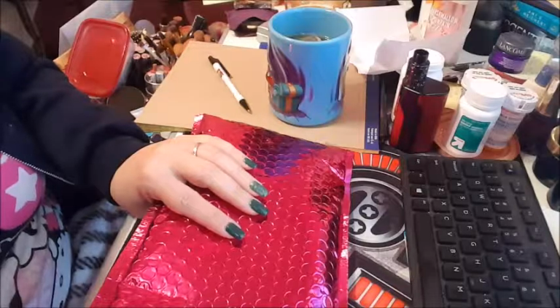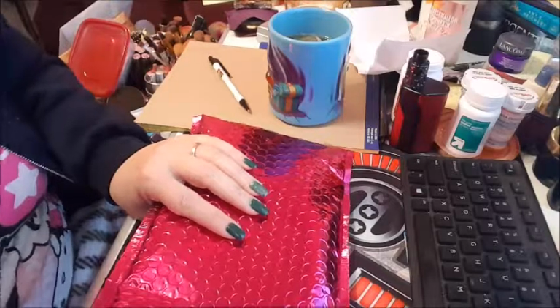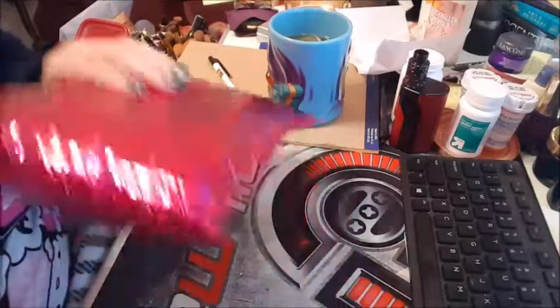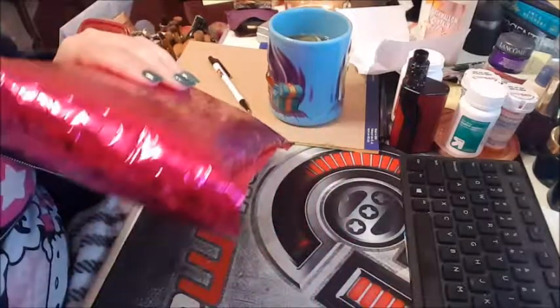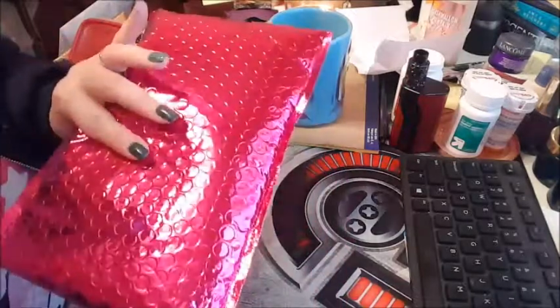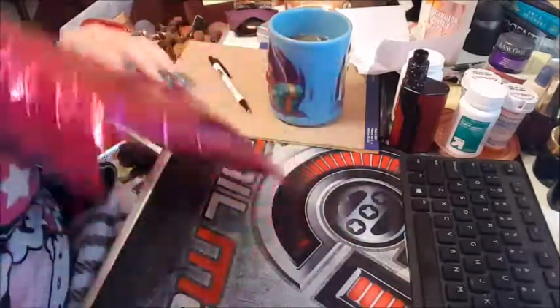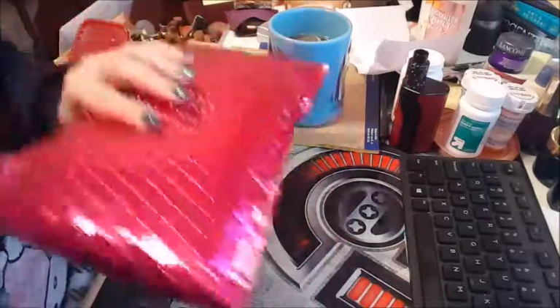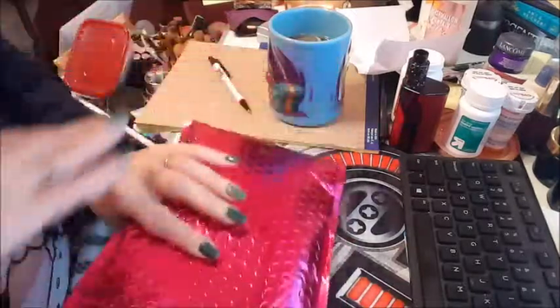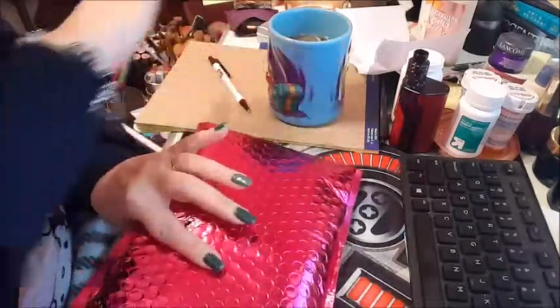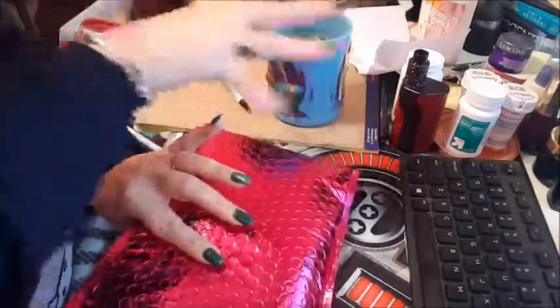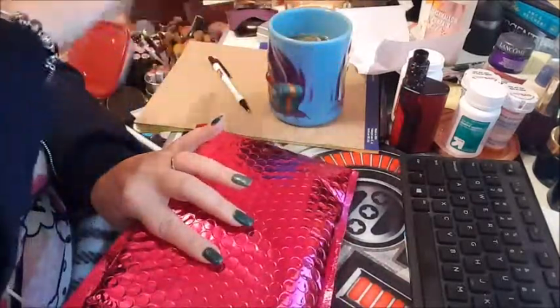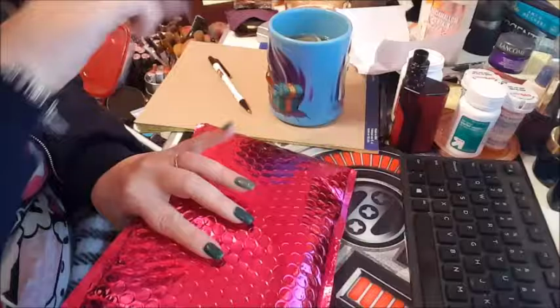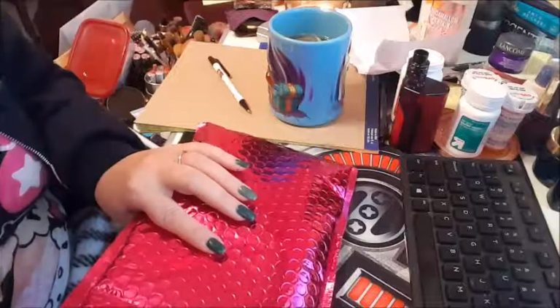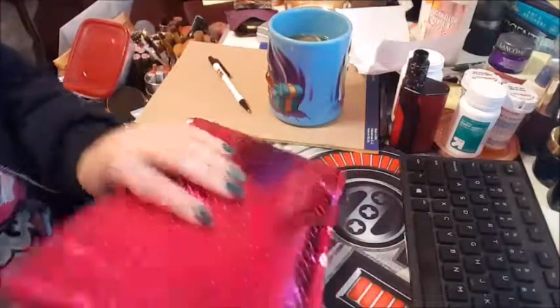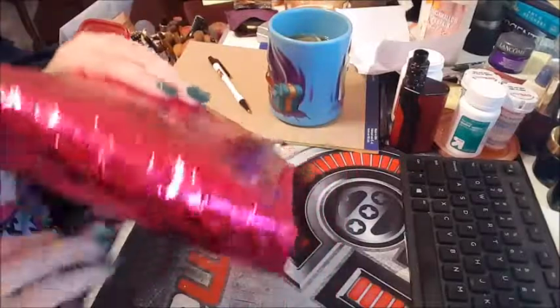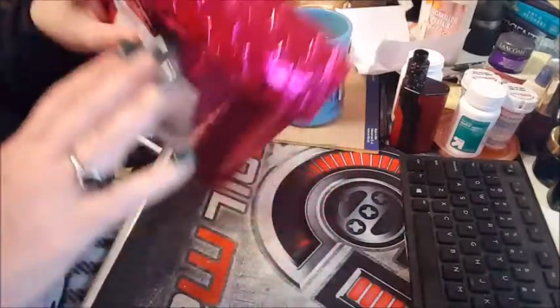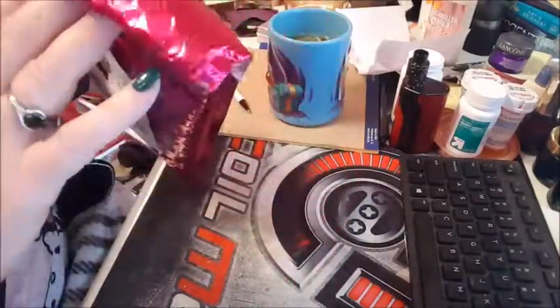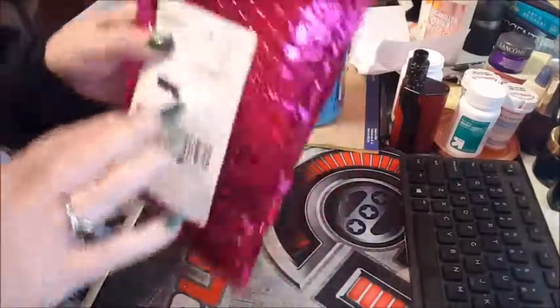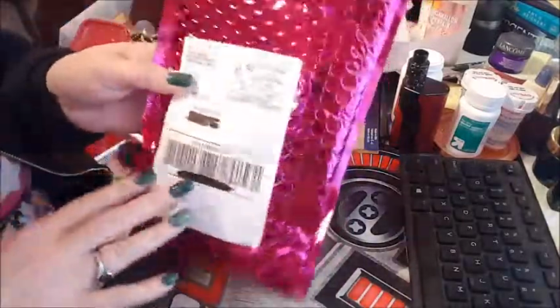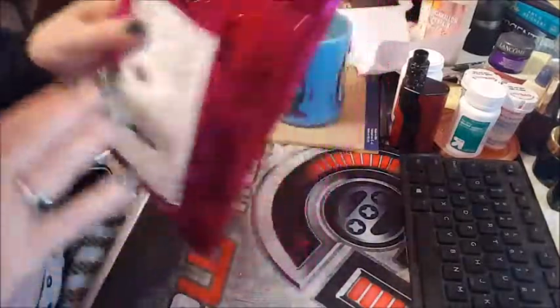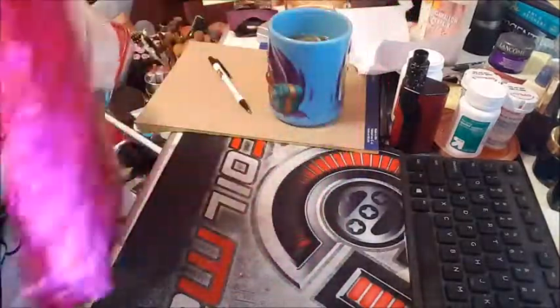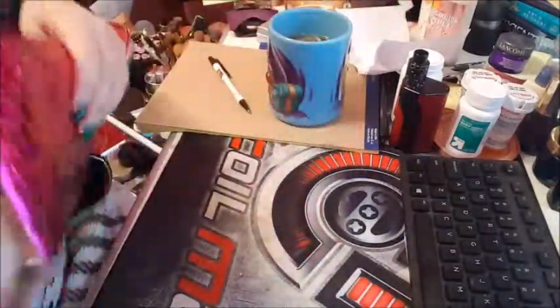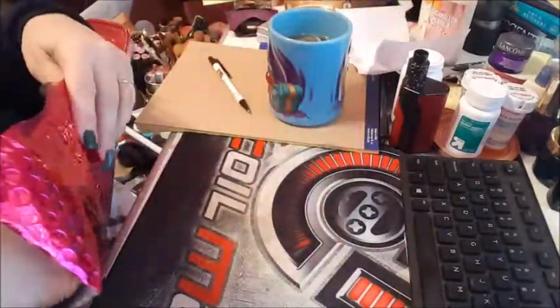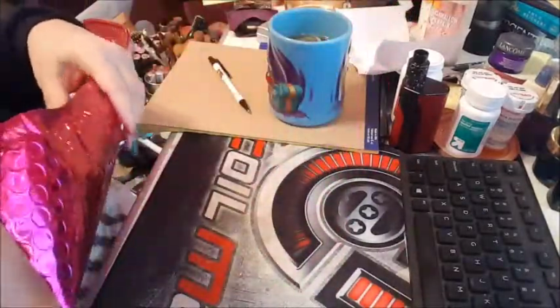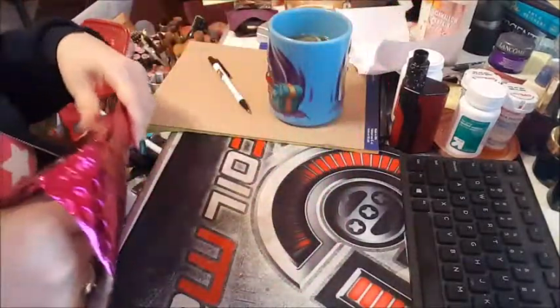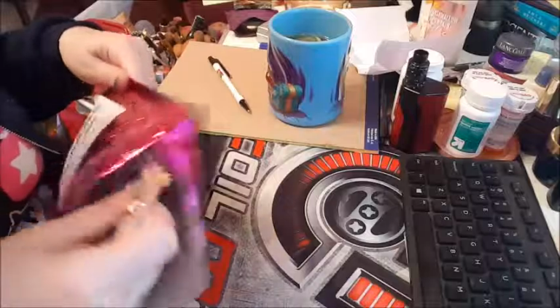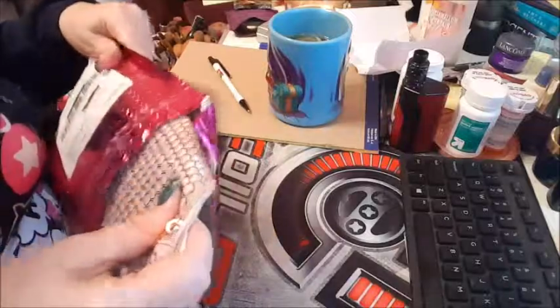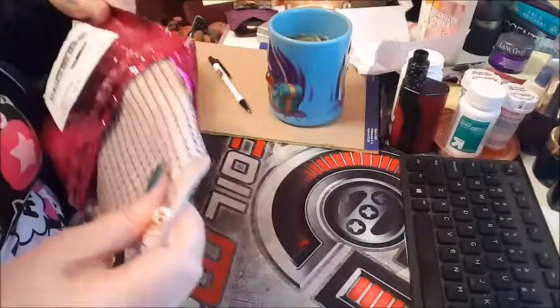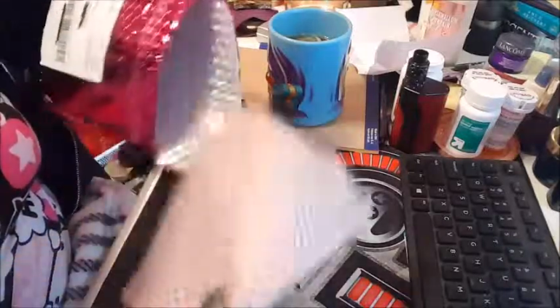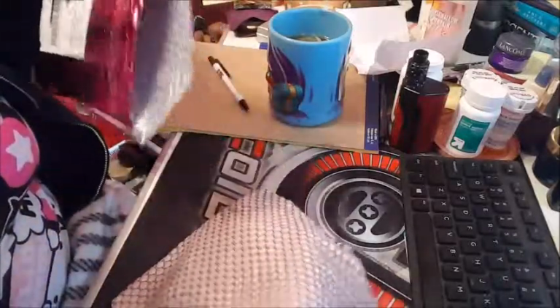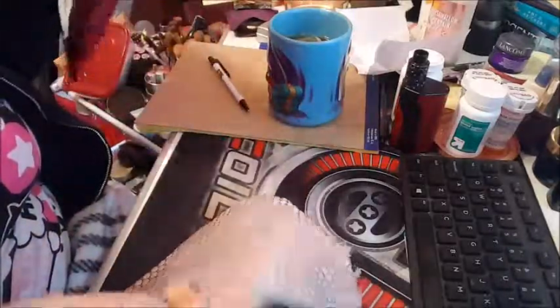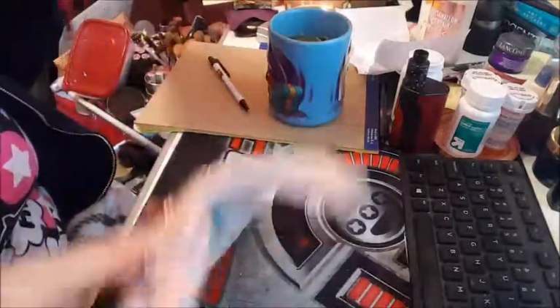Hey guys, Melinda here. Pardon the mess — I'm working from home today, but I got my Ipsy in and I wanted to get this recorded so I could play around with it.